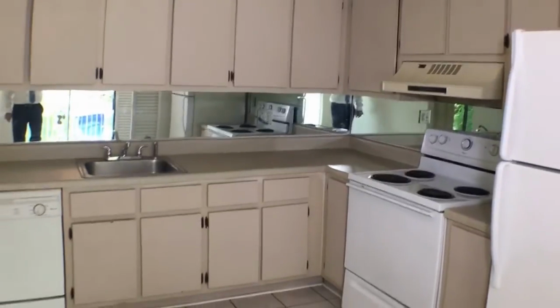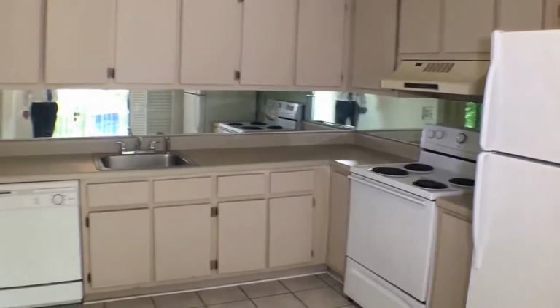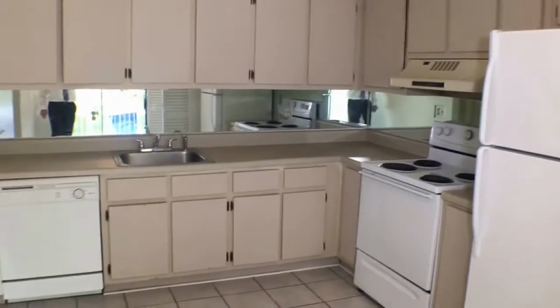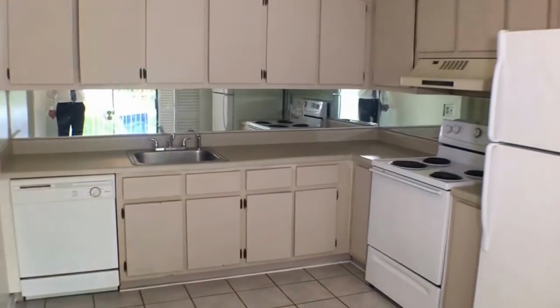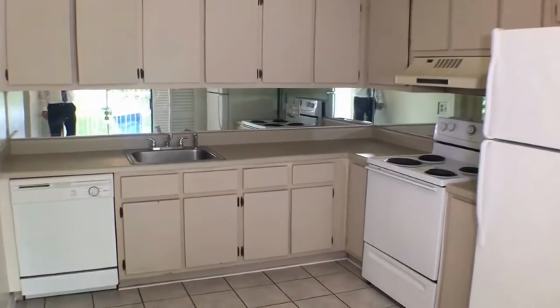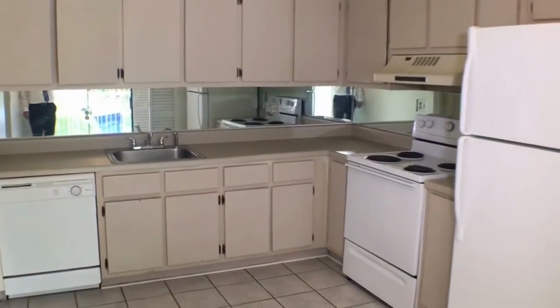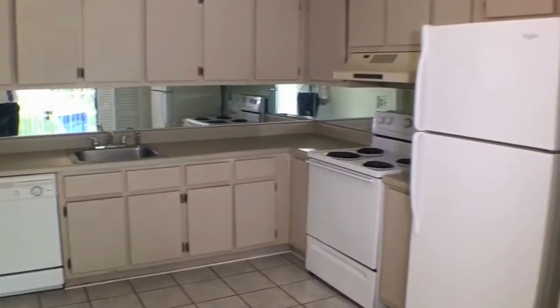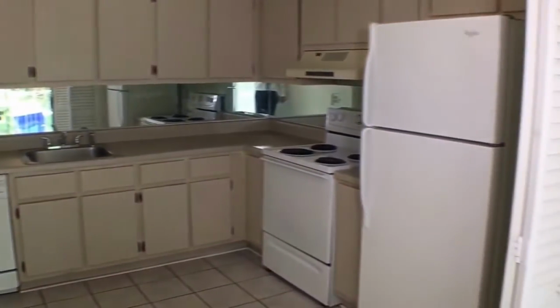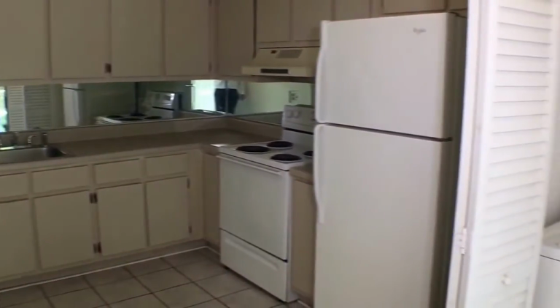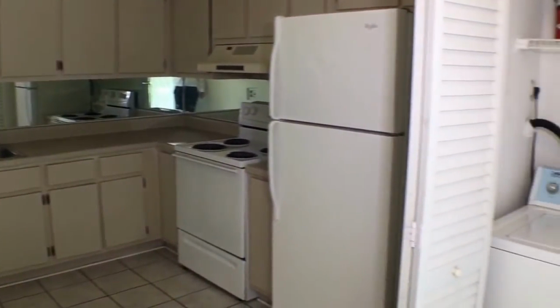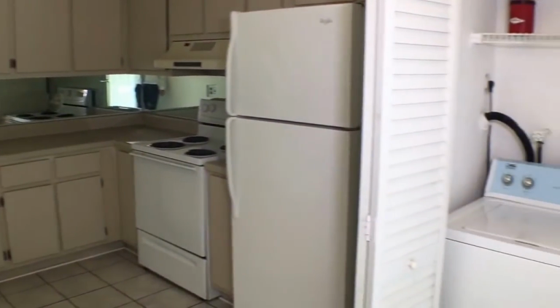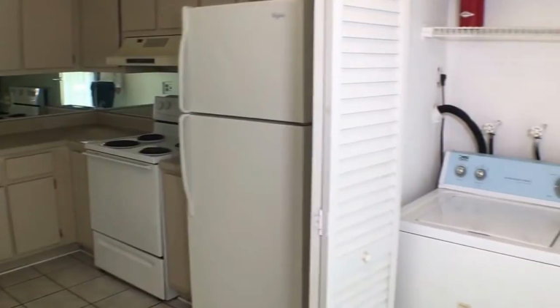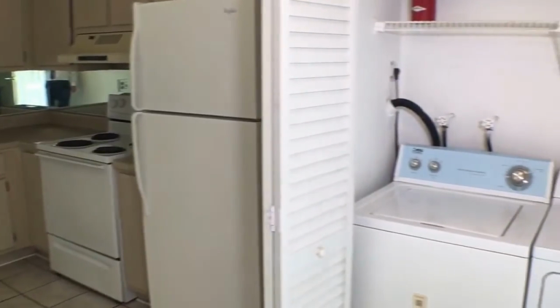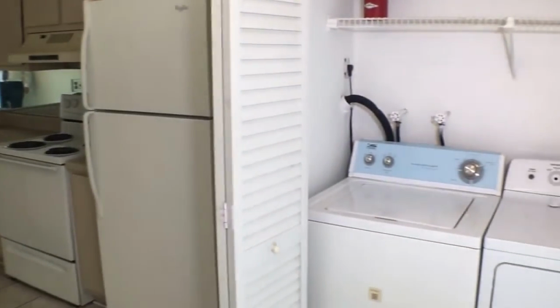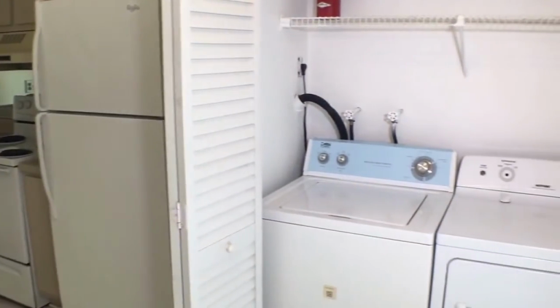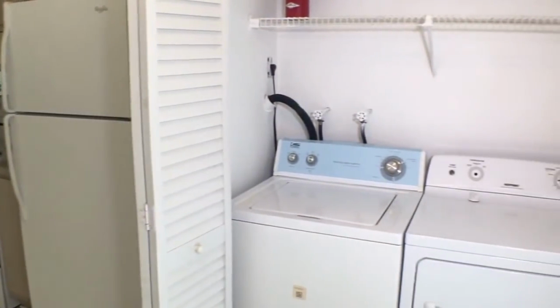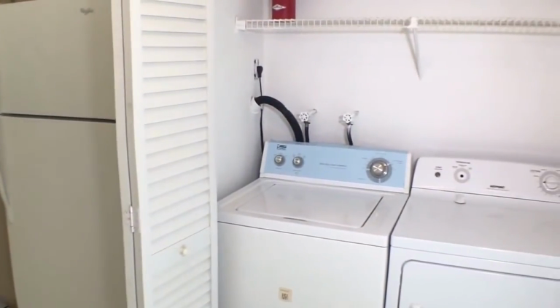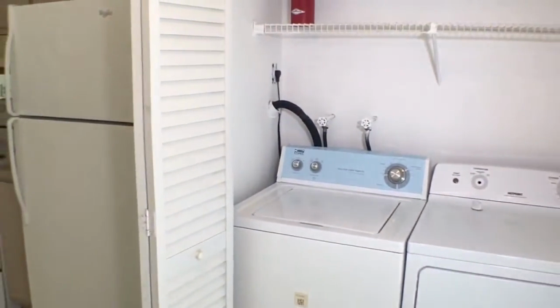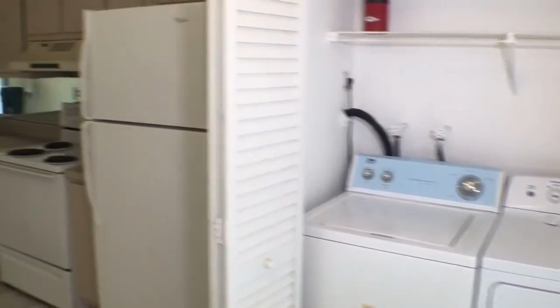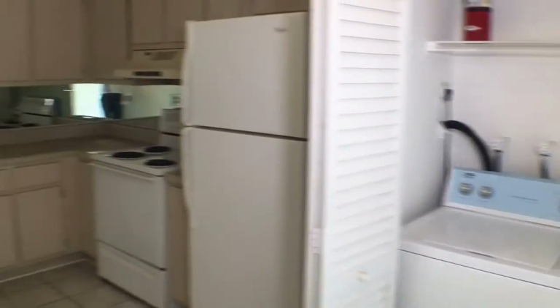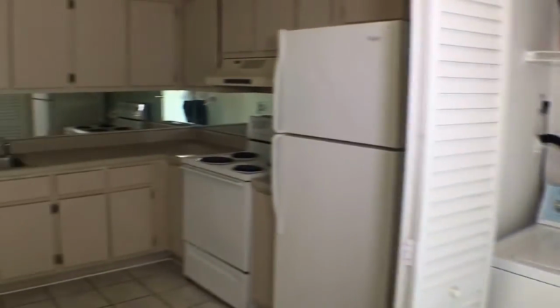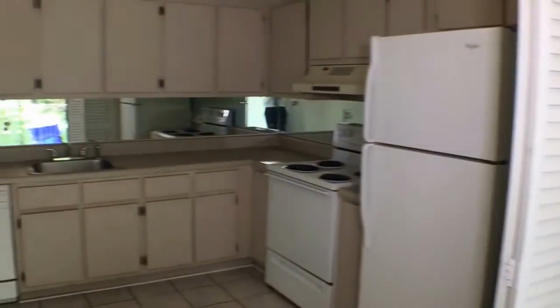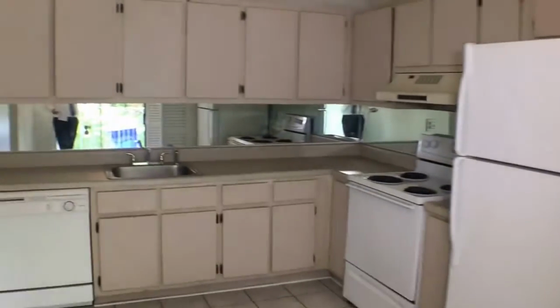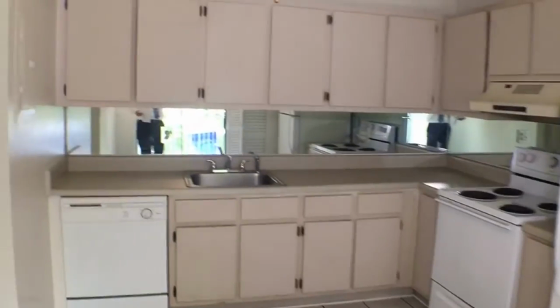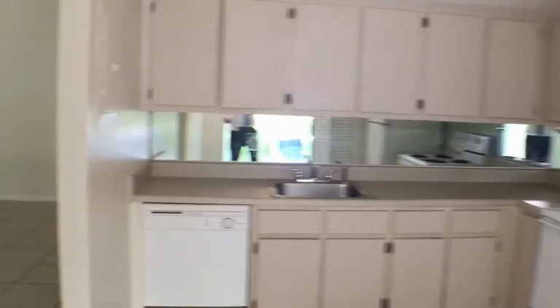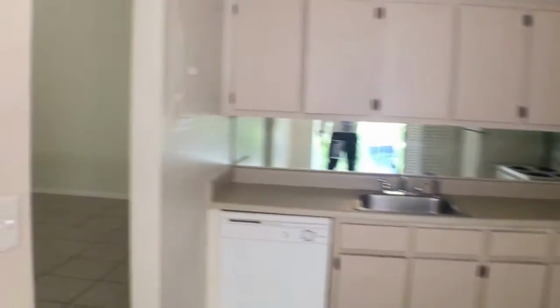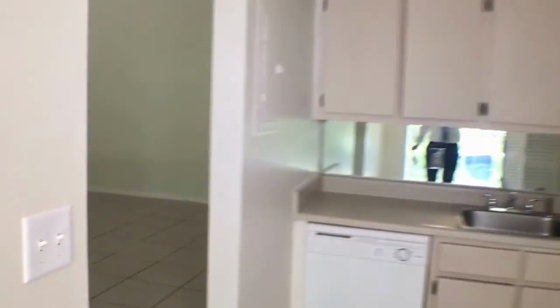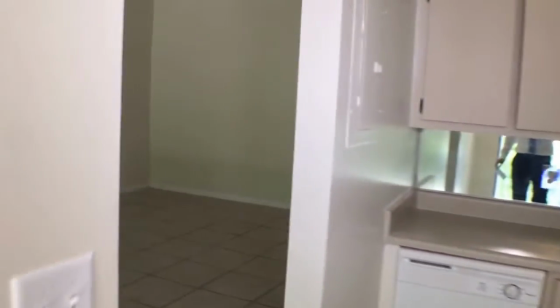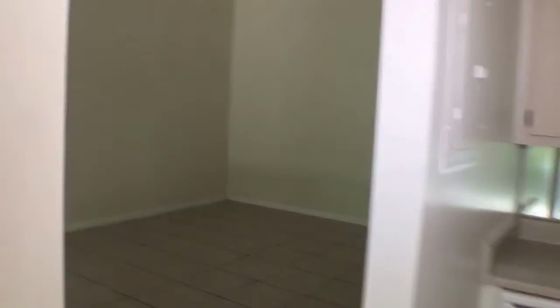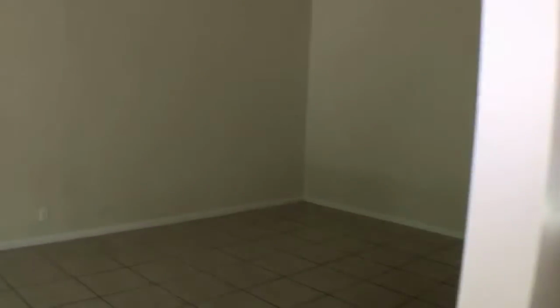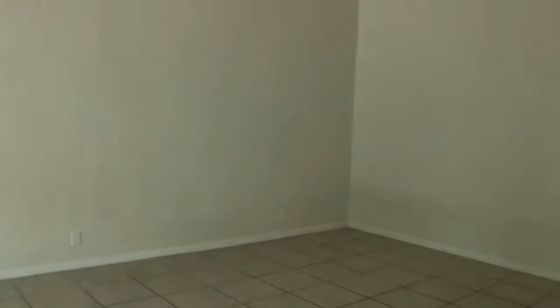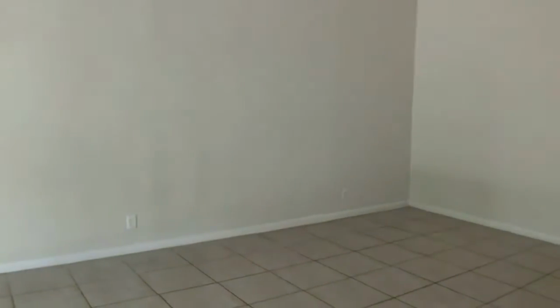If you can see yourself living here, please visit our website at www.floridamanagement.net, find the home's rent tab, select the property at 6043 Northwest 3rd Street in Margate, Florida, and just submit an application. Thank you for watching.